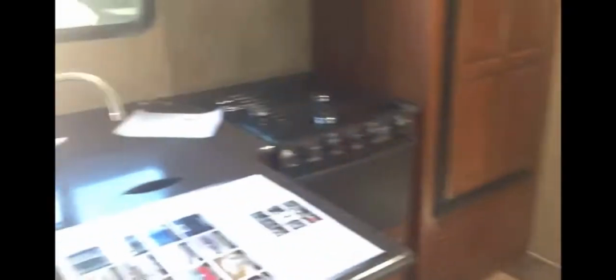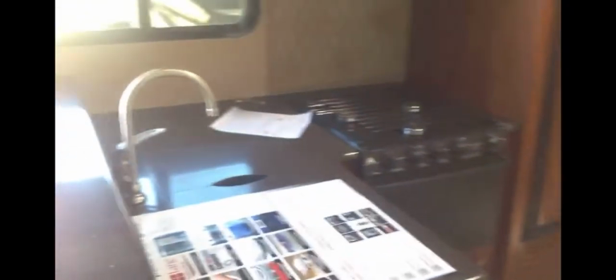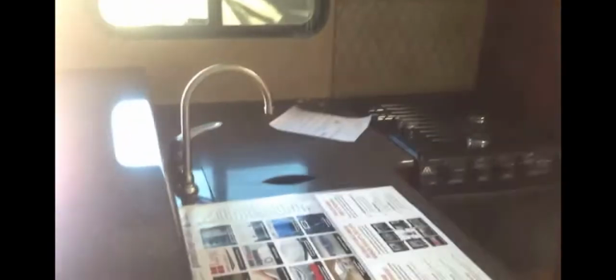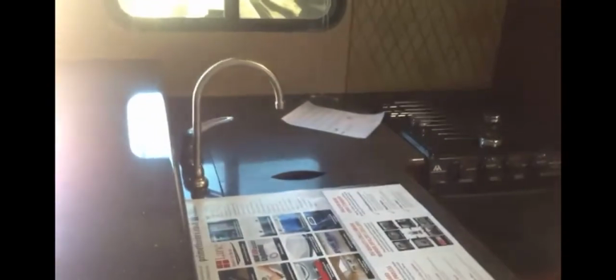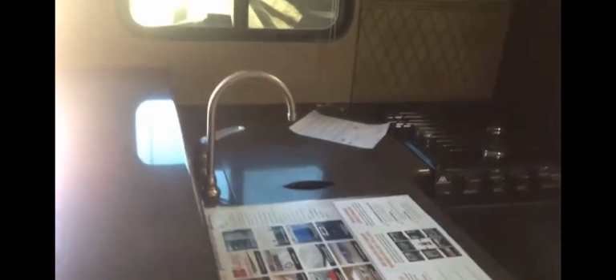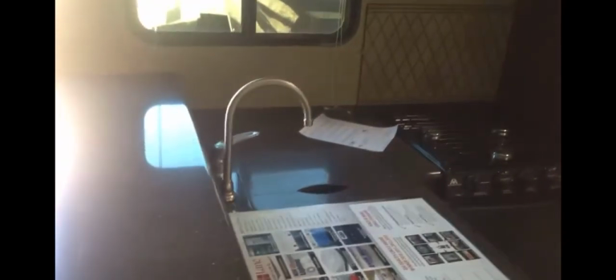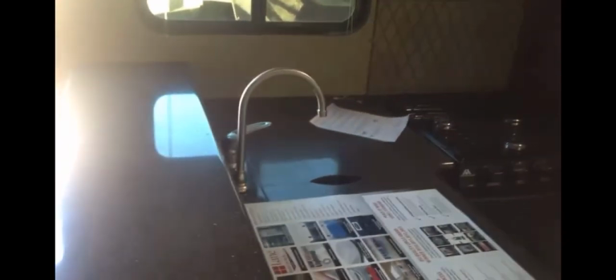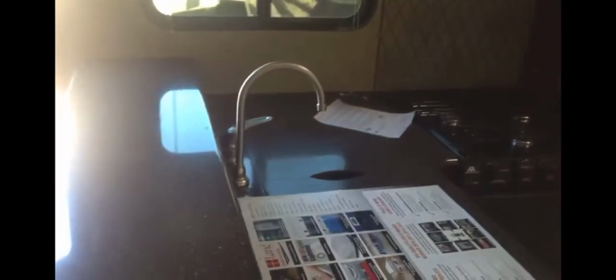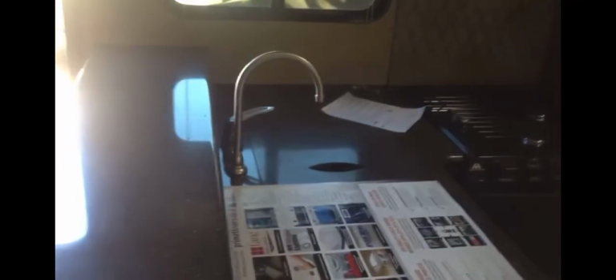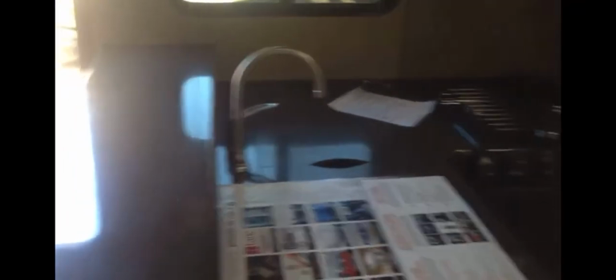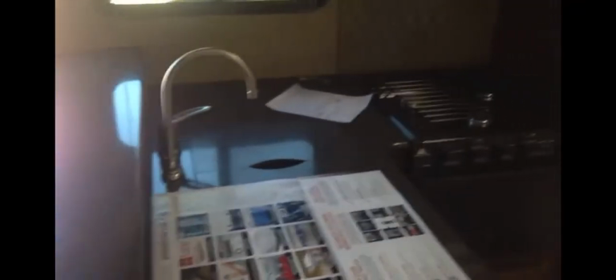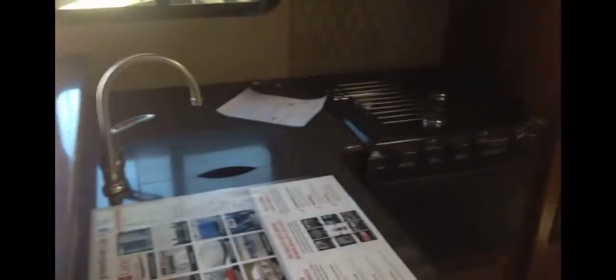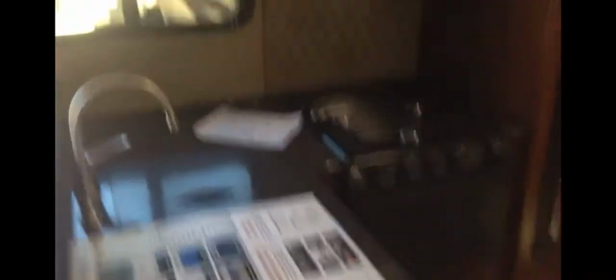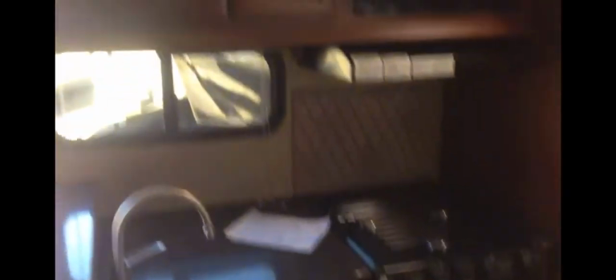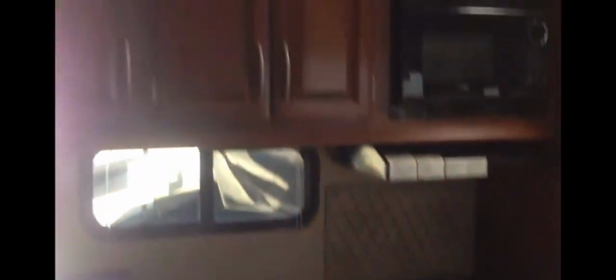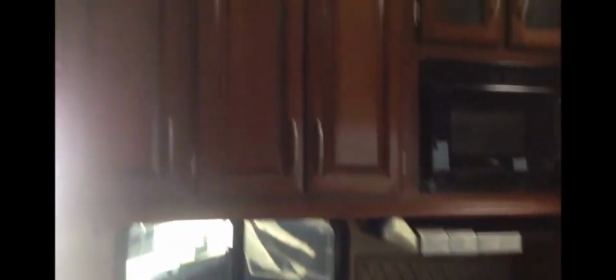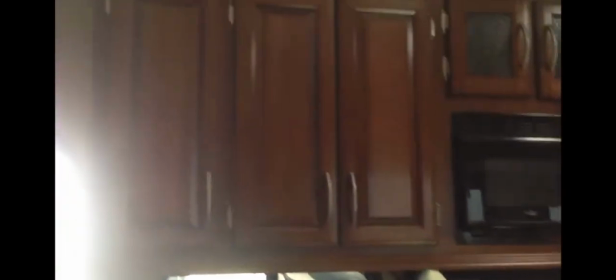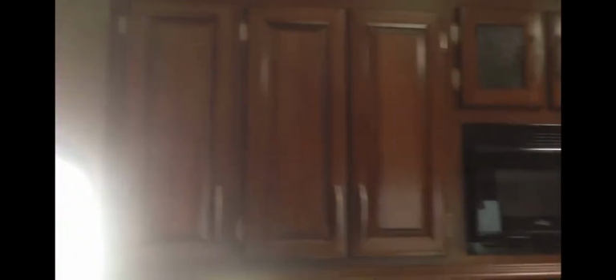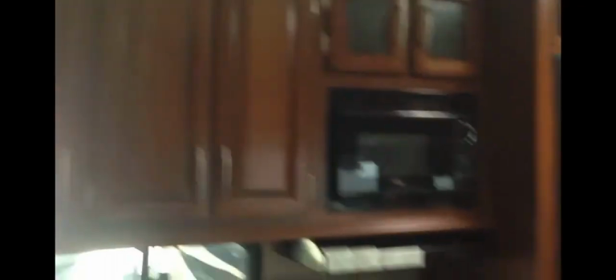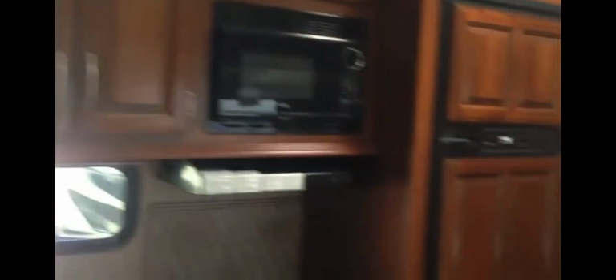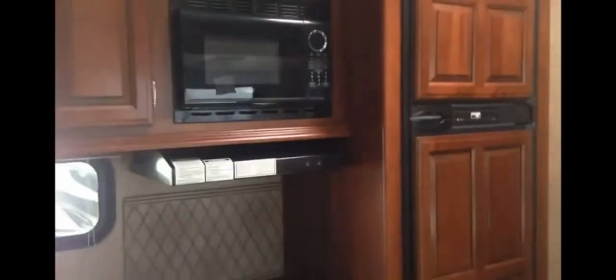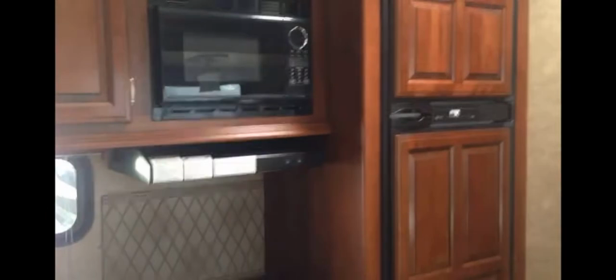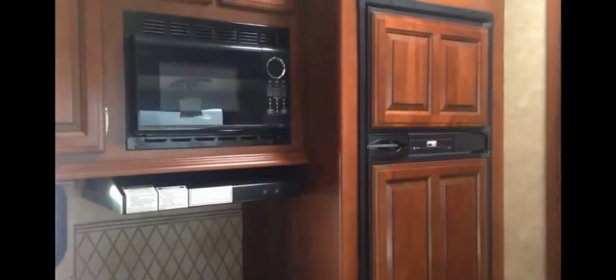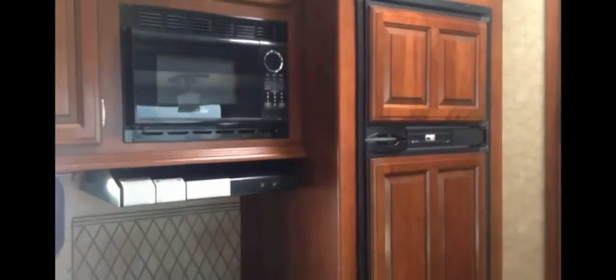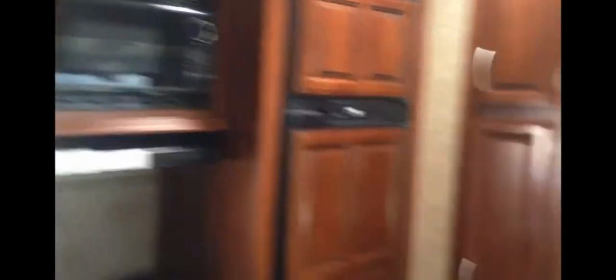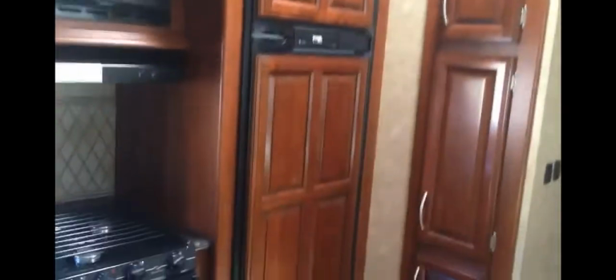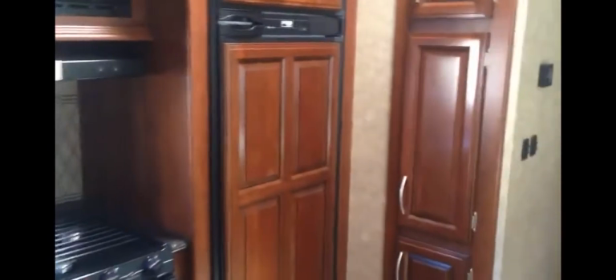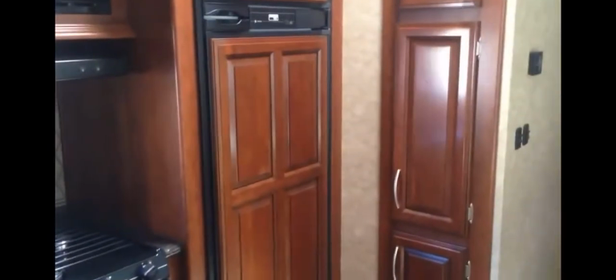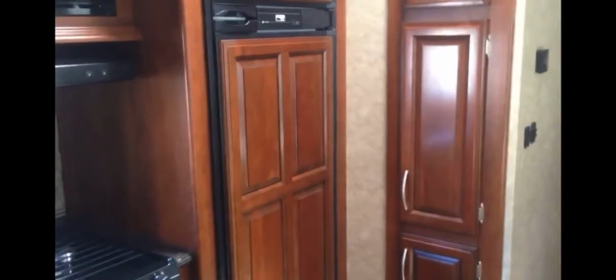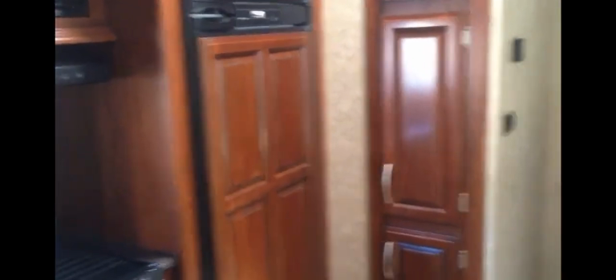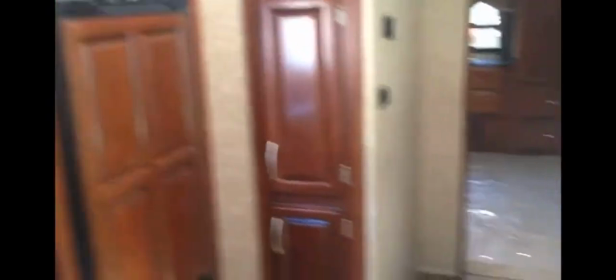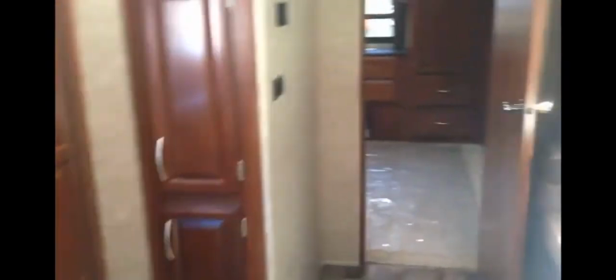Your galley comes with solid surface countertops, a sink, stove and oven, microwave, and lots of storage up top. There's your refrigerator — gas/electric — and a pantry as well.